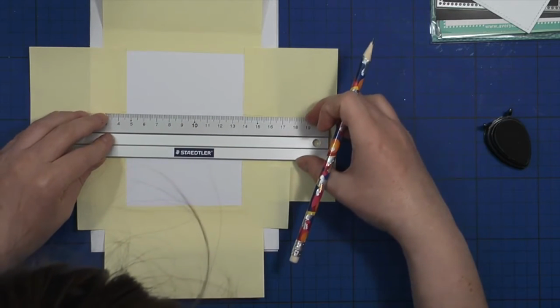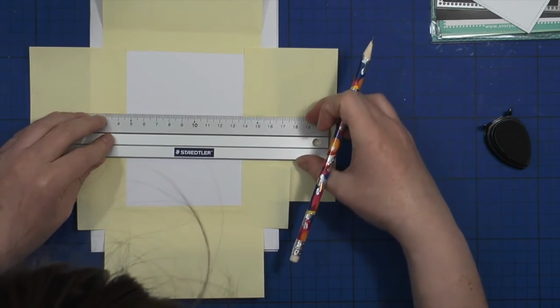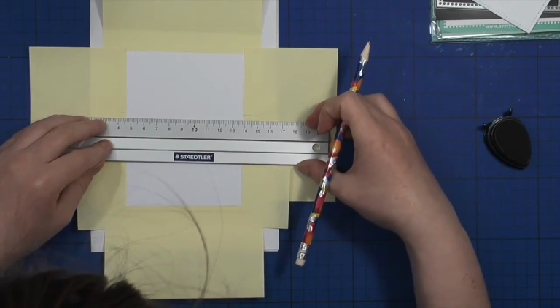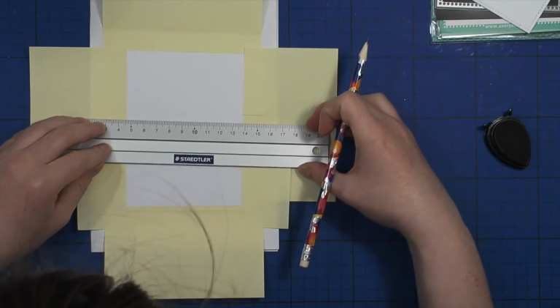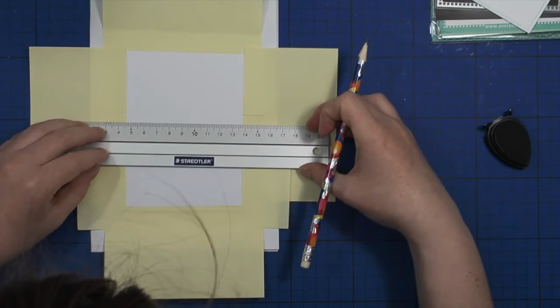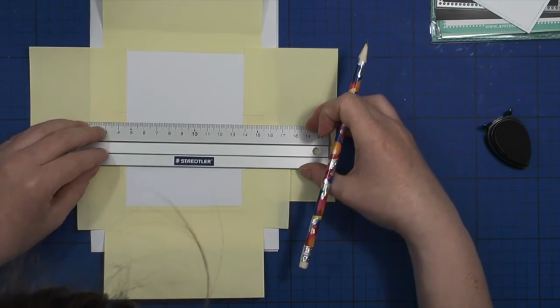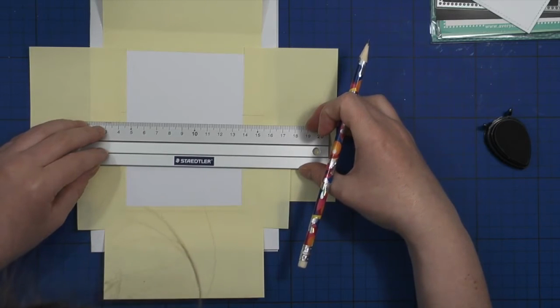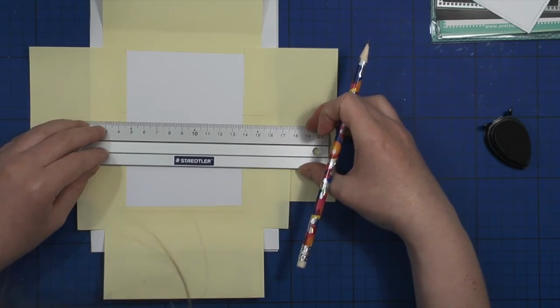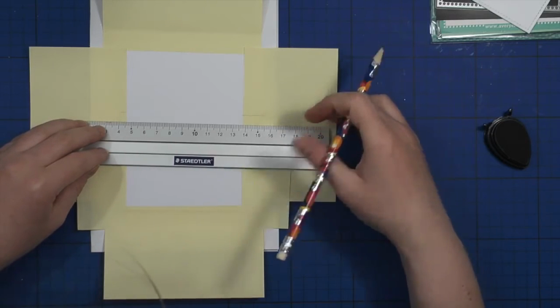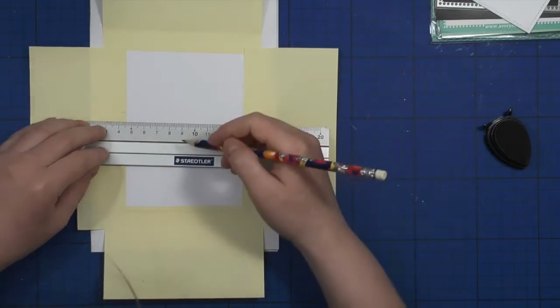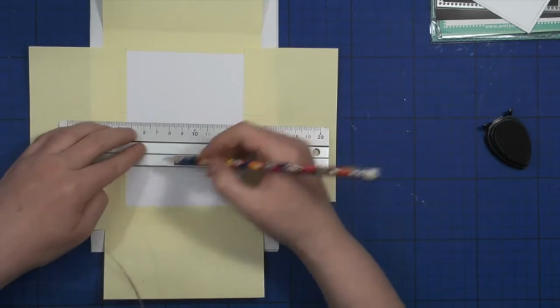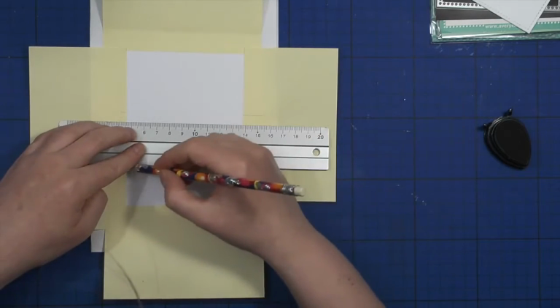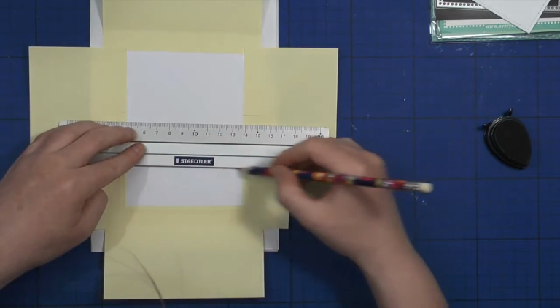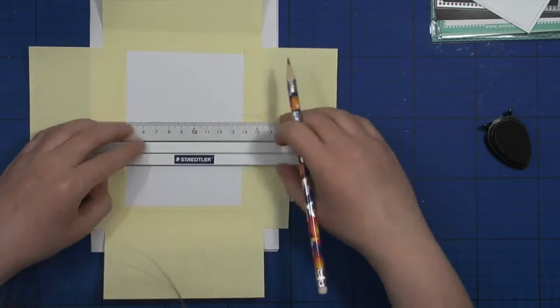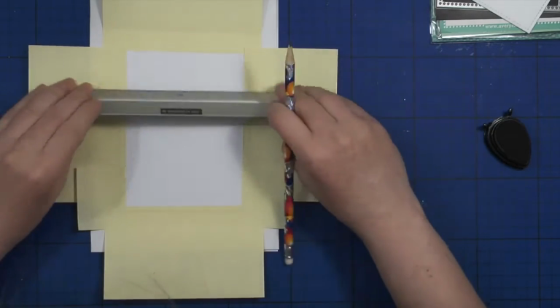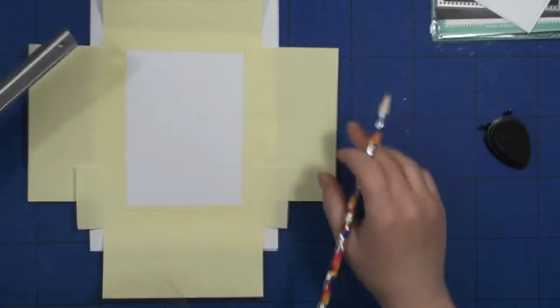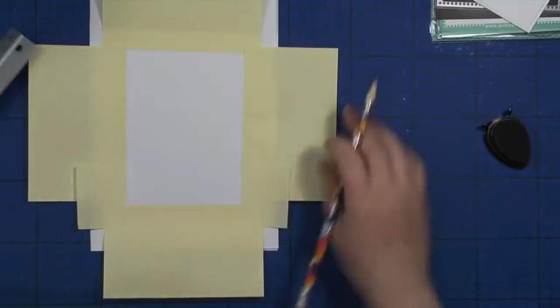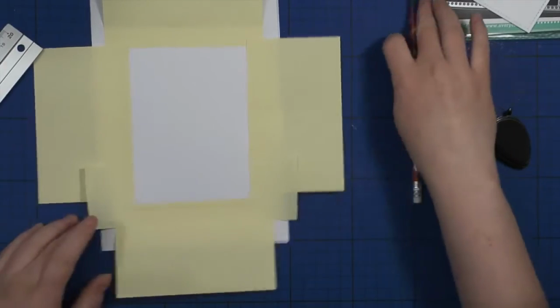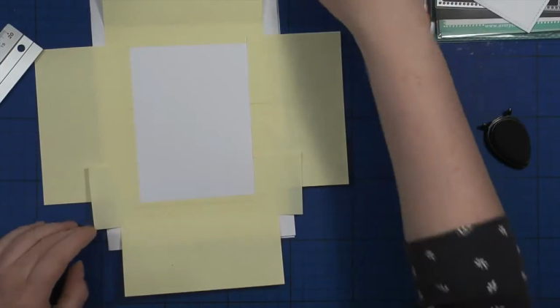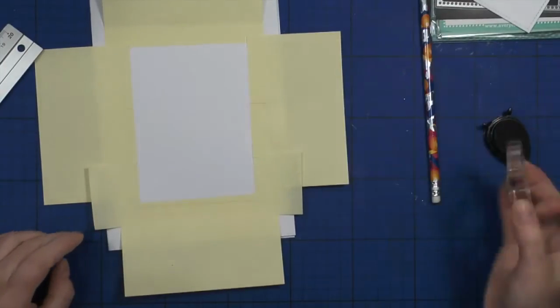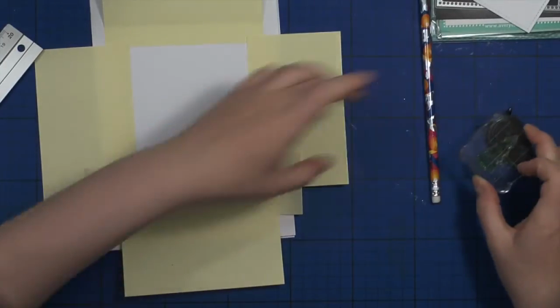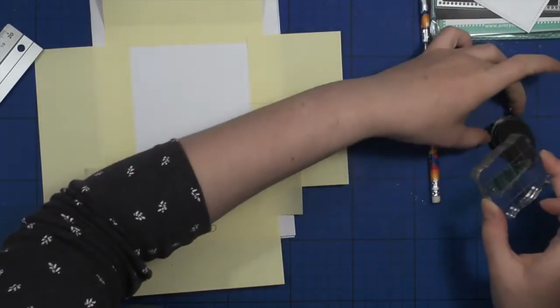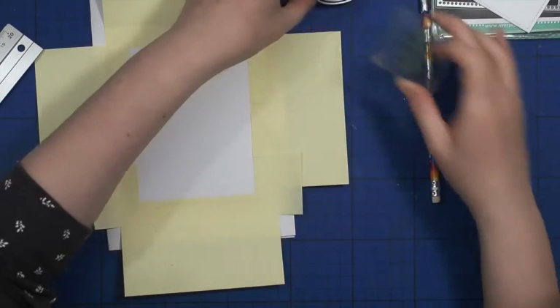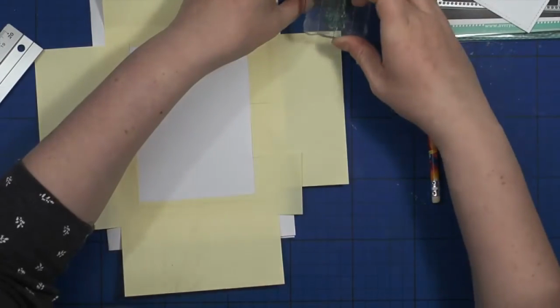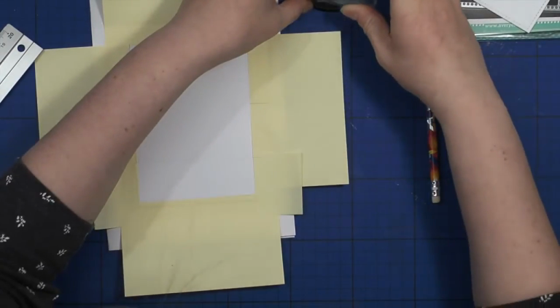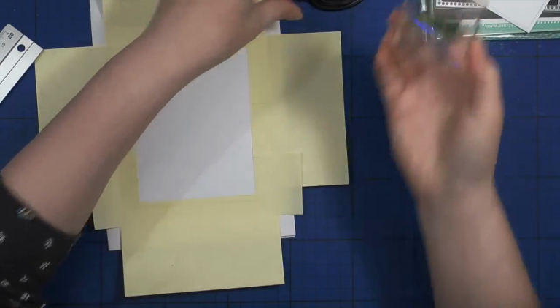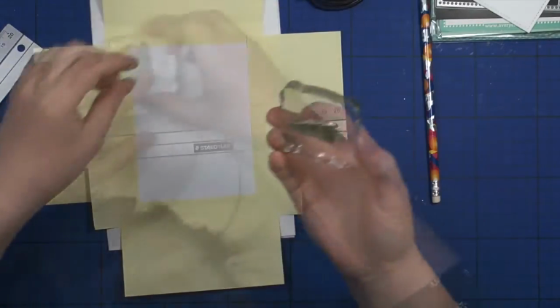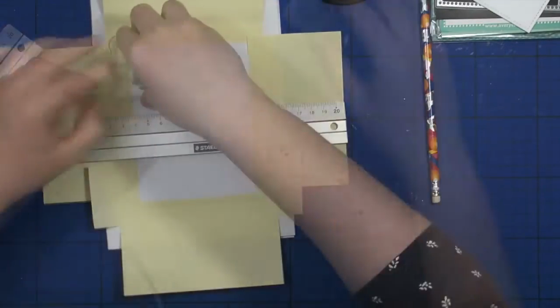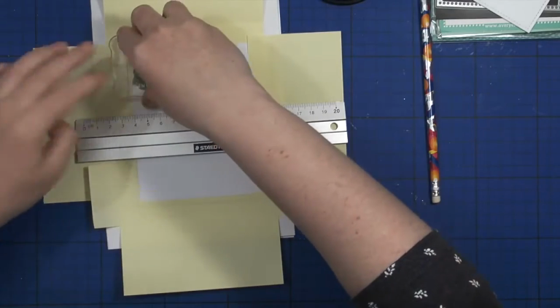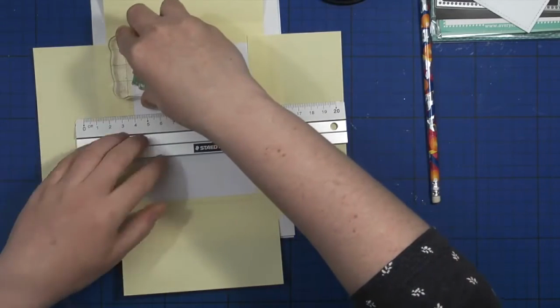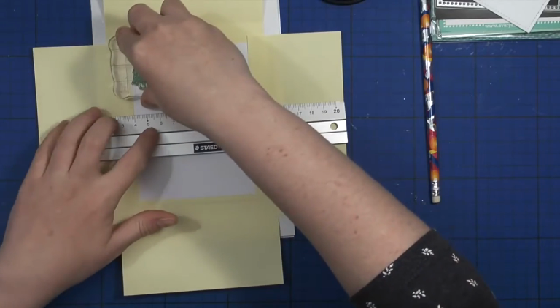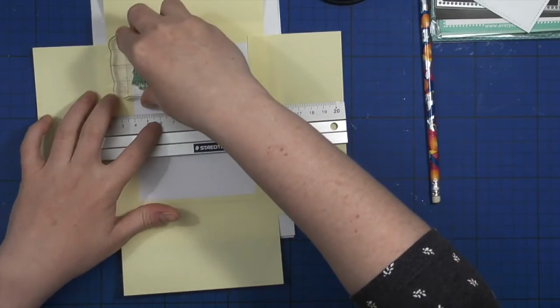I'm using my ruler and pencil to draw some lines so that later when I stamp the Christmas tree image, the row is evenly stamped.